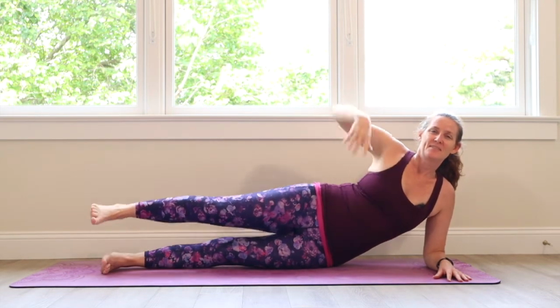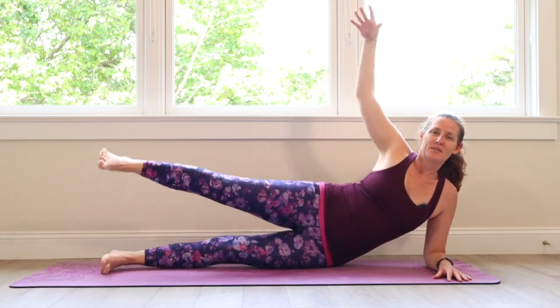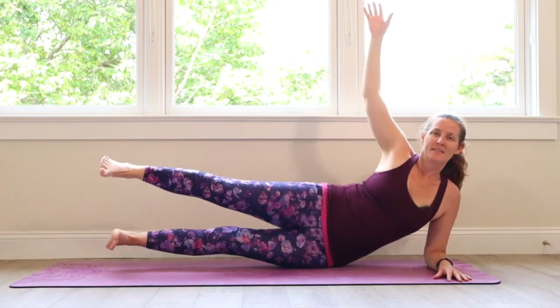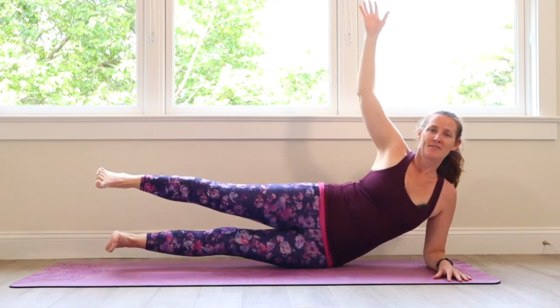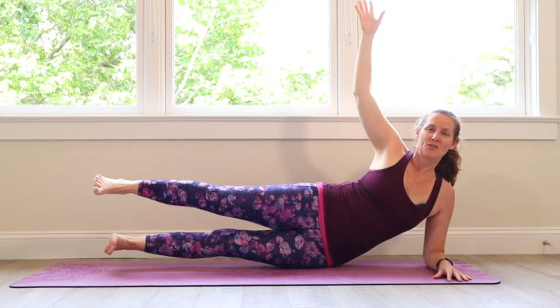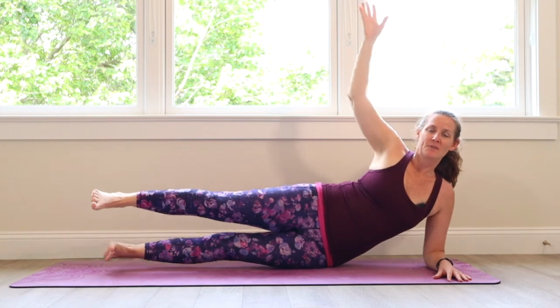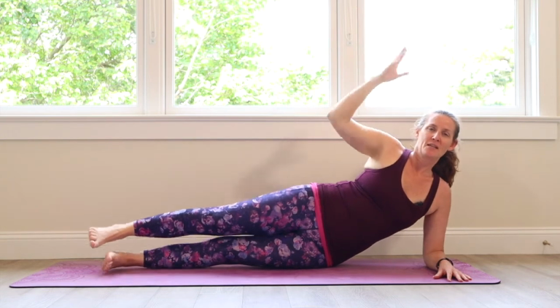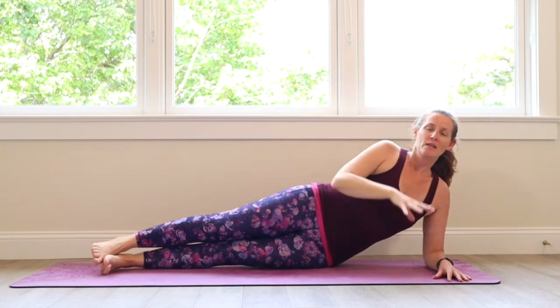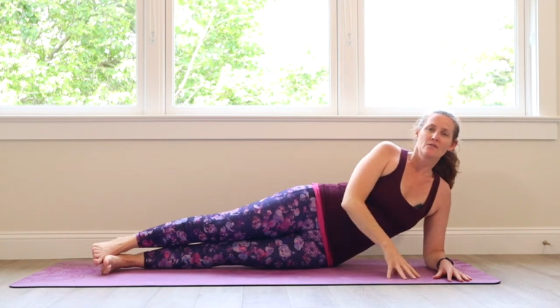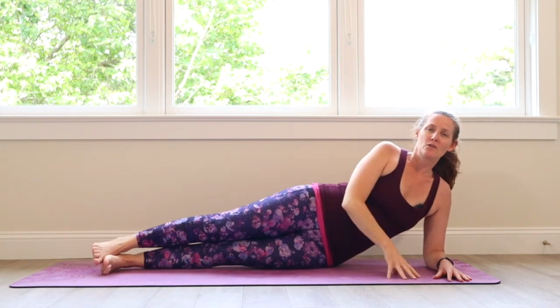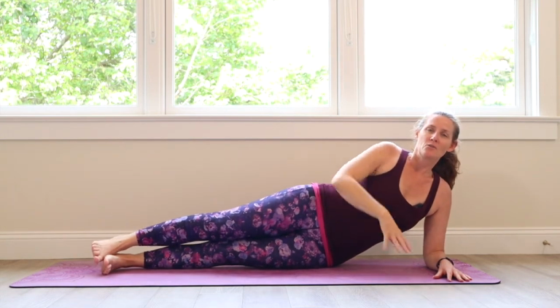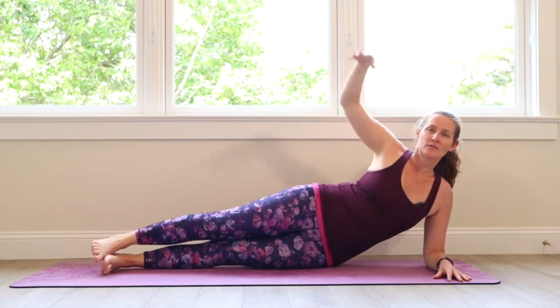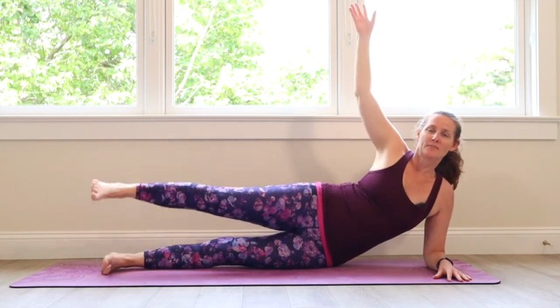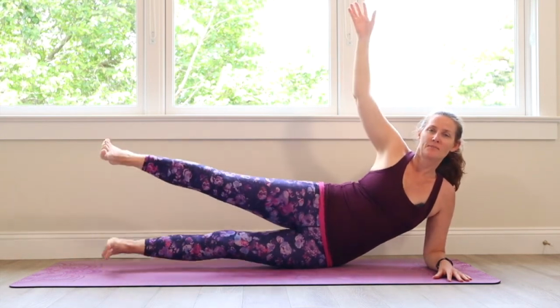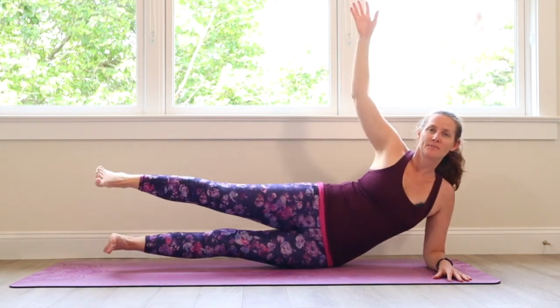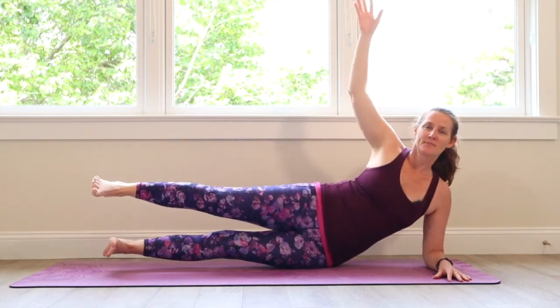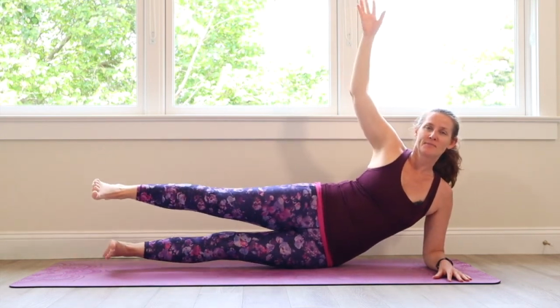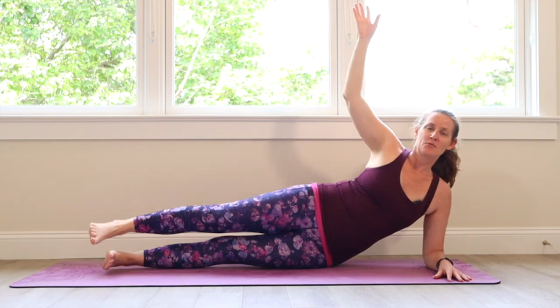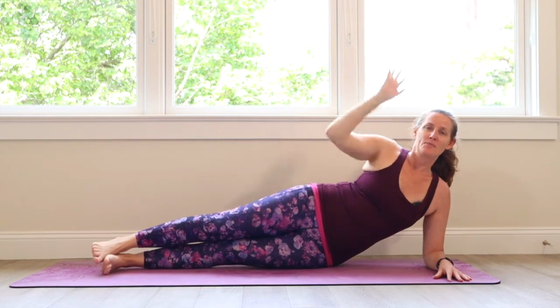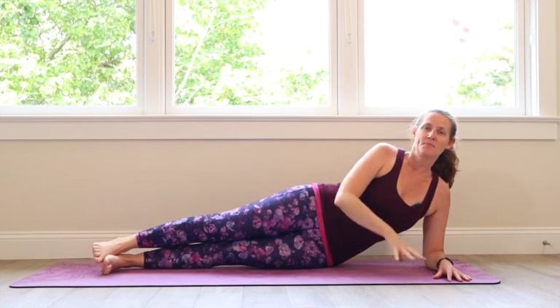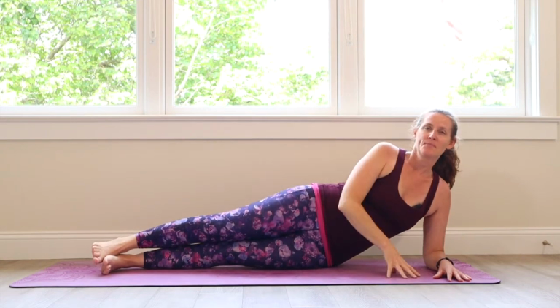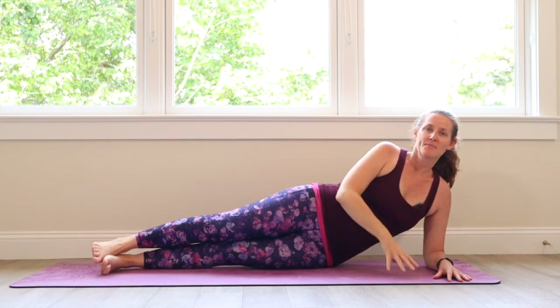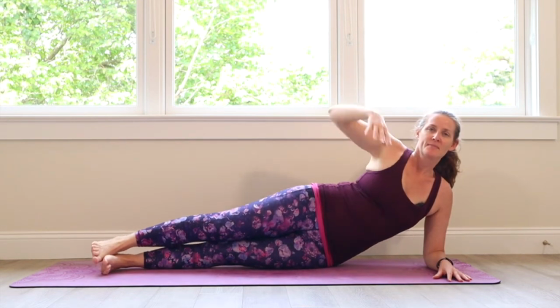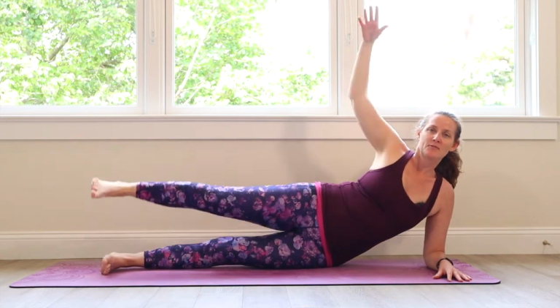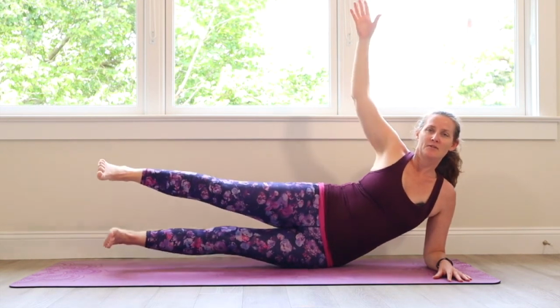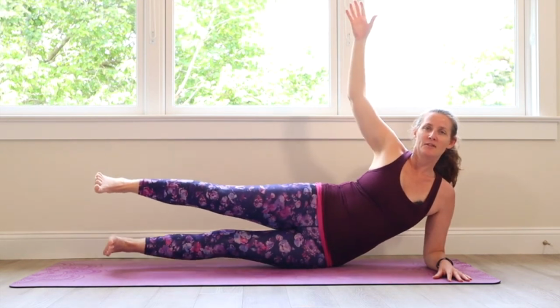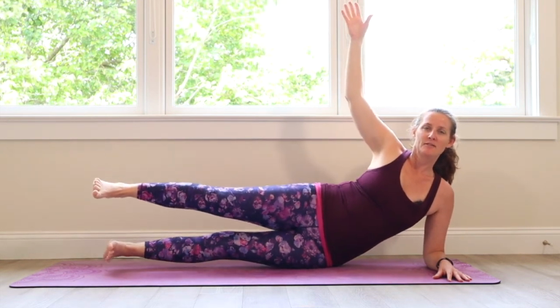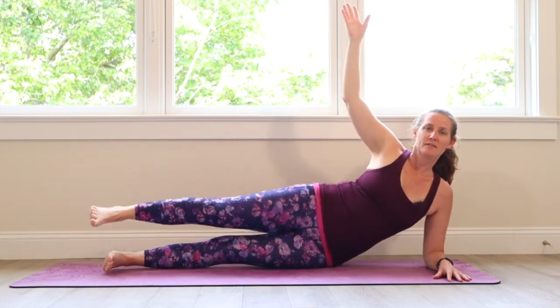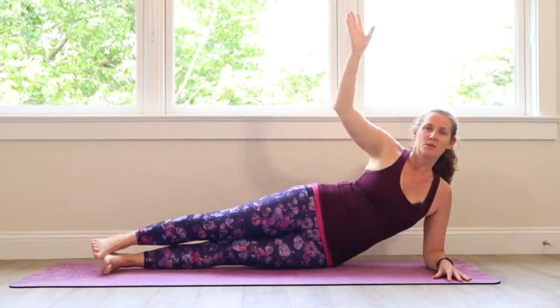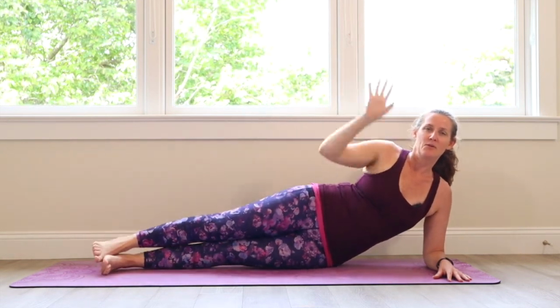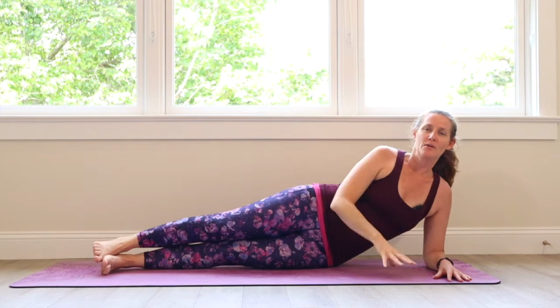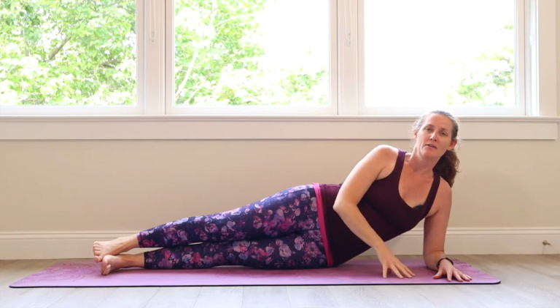Breathing, feeling good — getting weightless on this right arm as you lift. Lift, lift, lift. Lower, lower, lower.